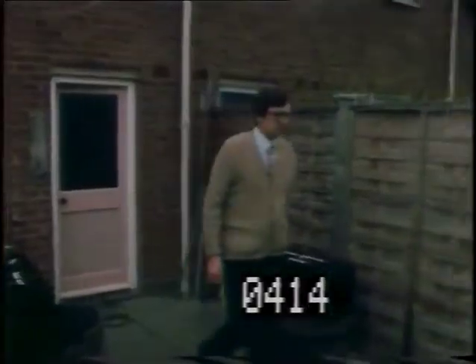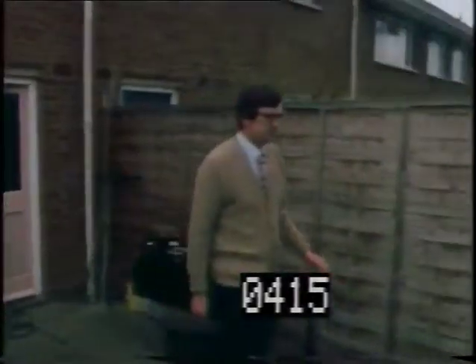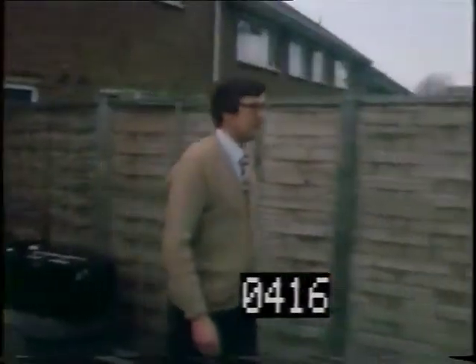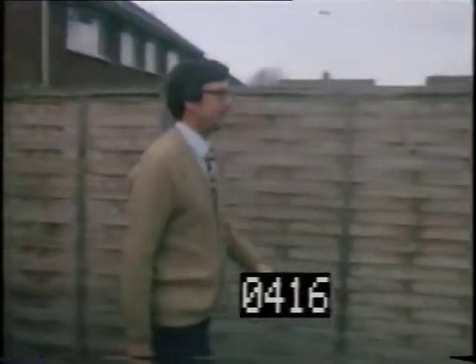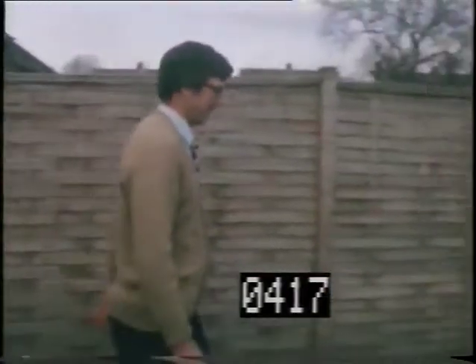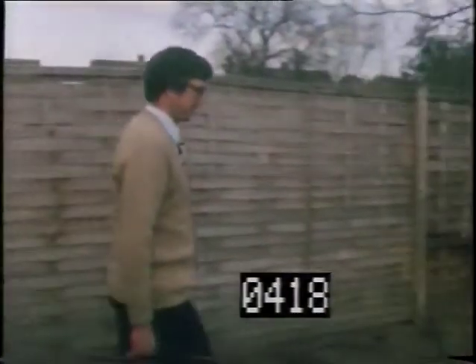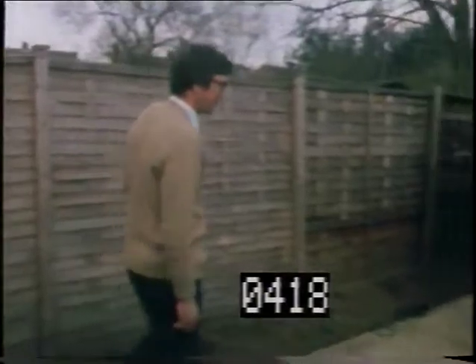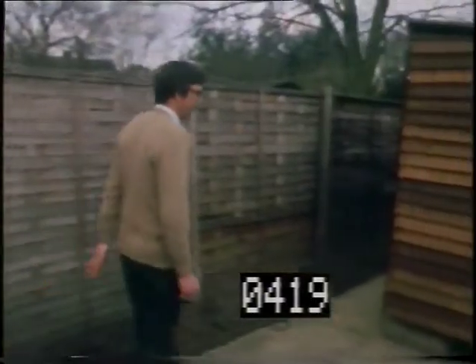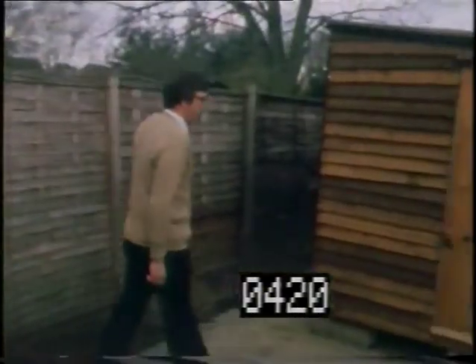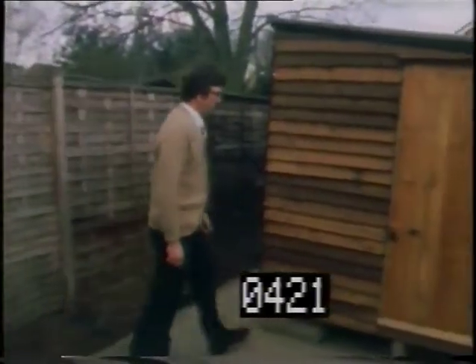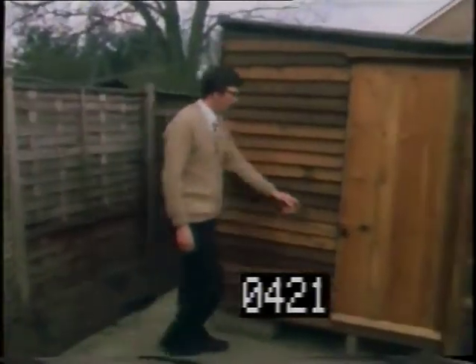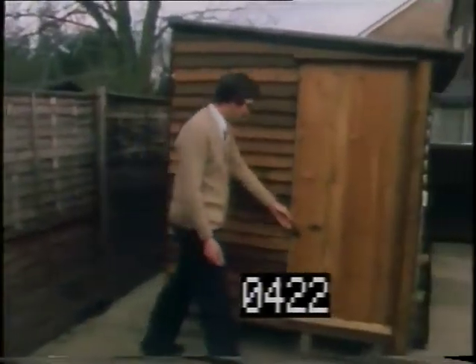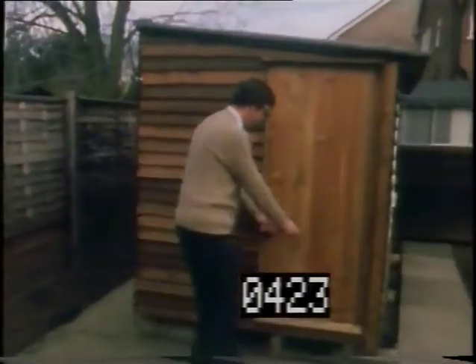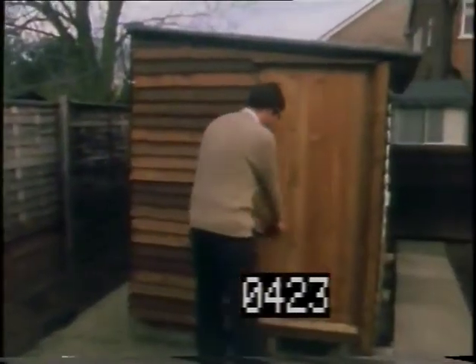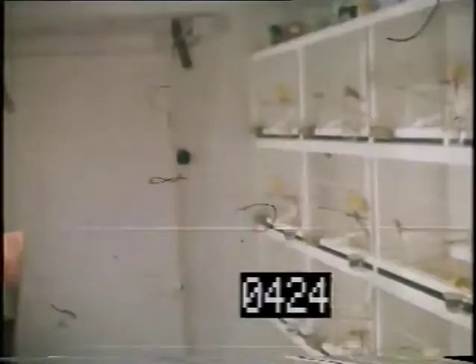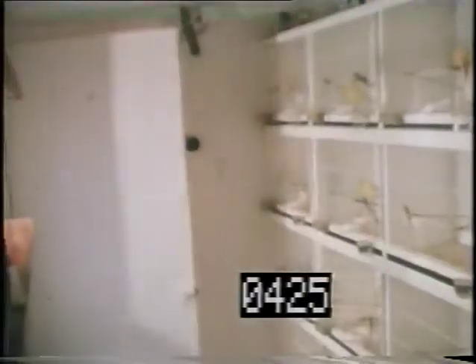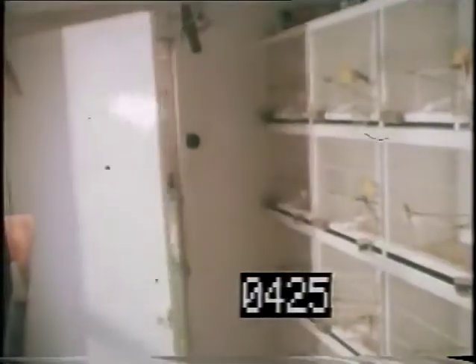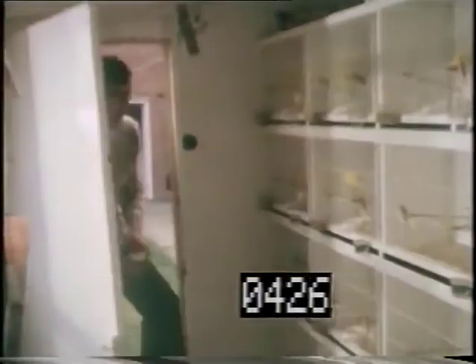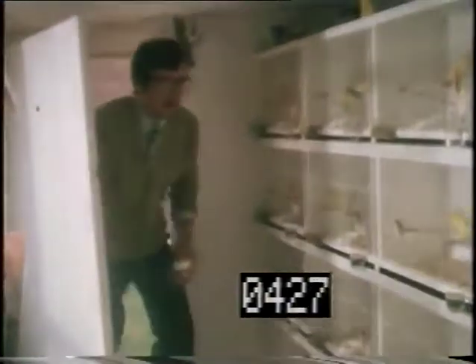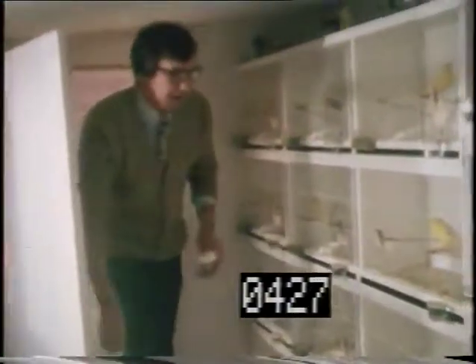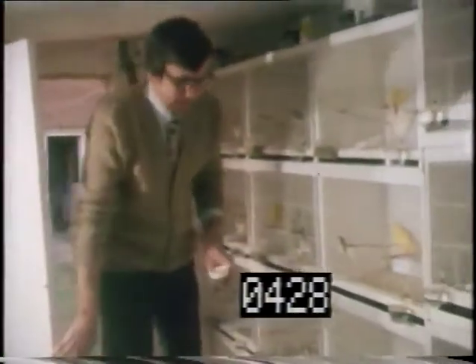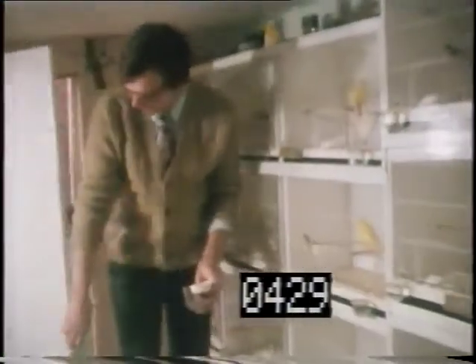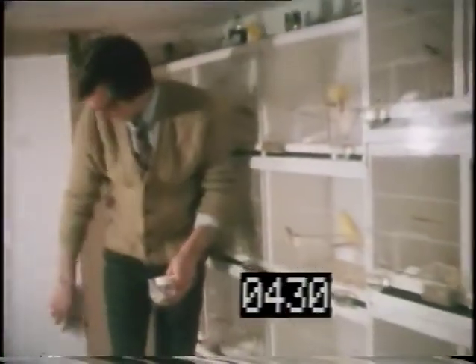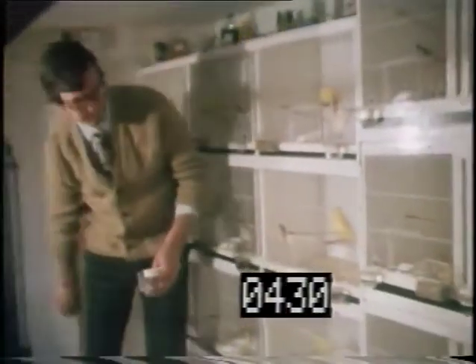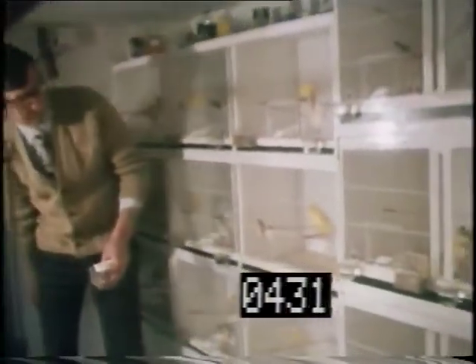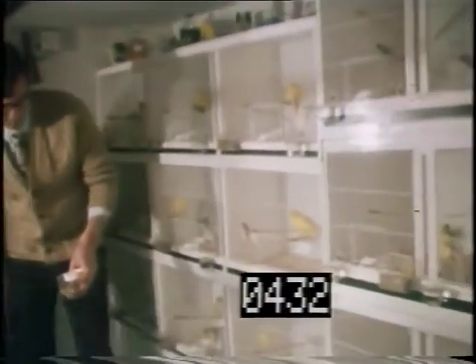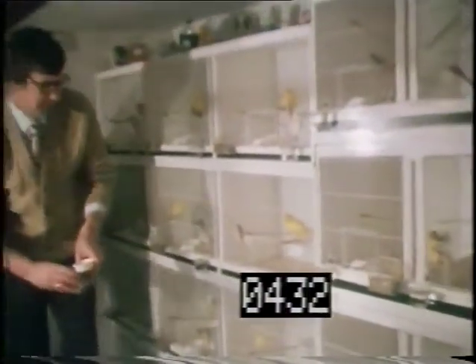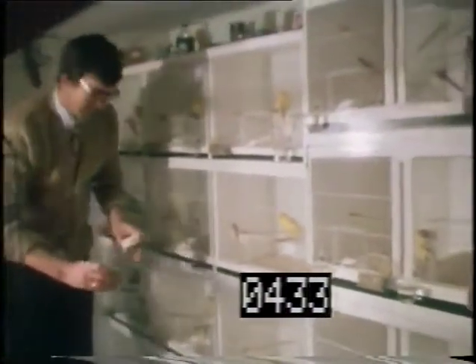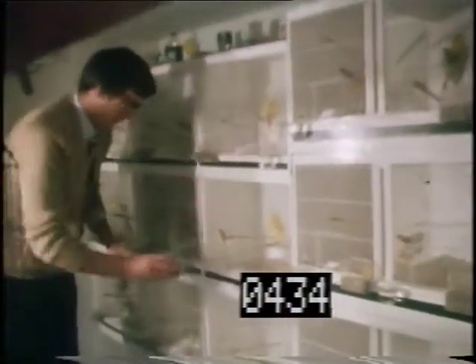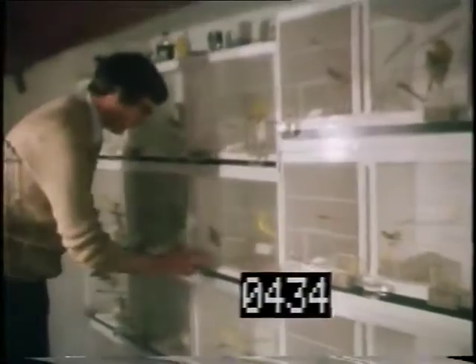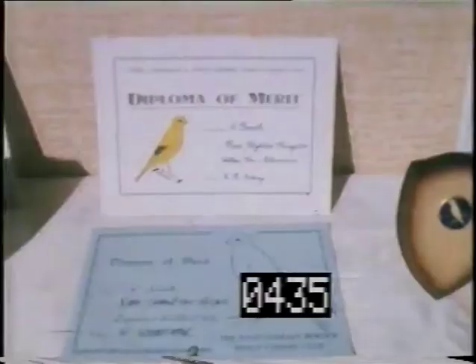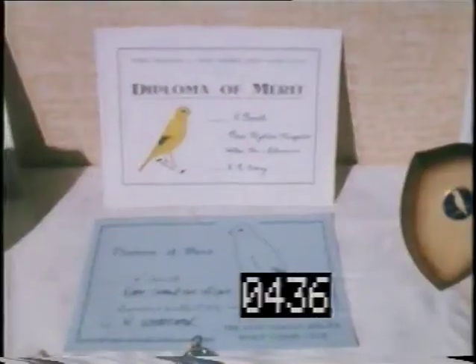Graham keeps his canaries, all 80 of them, in a small shed at the end of the garden. It's a hobby which takes up most of his spare time. Each night he spends about four hours cleaning, feeding and watering his prized birds.